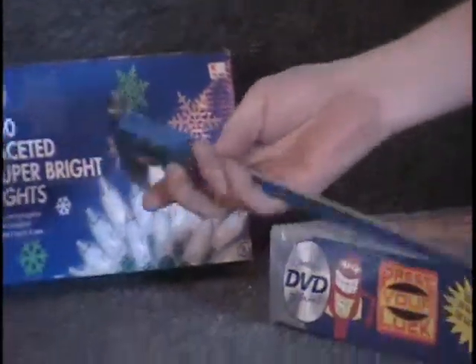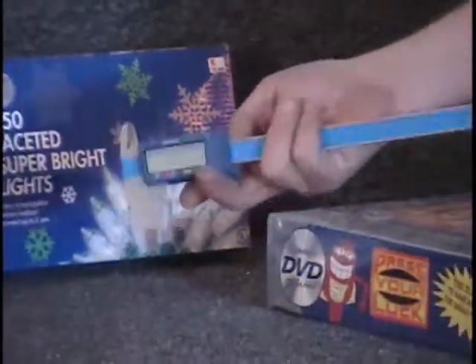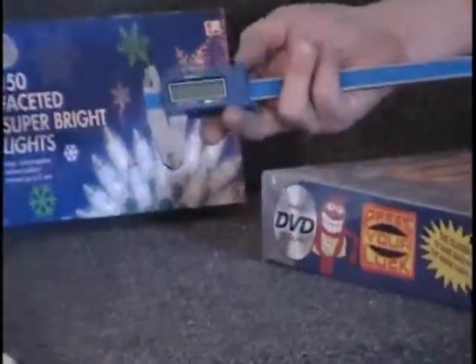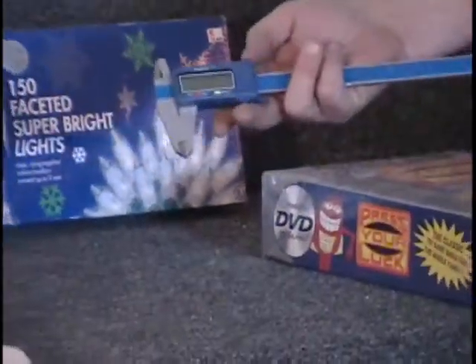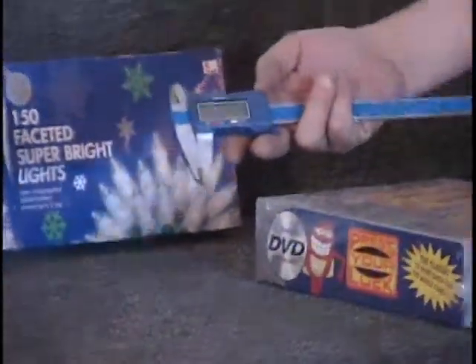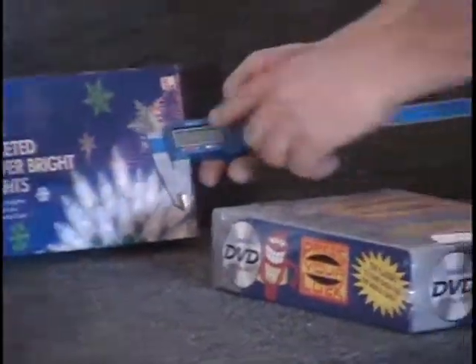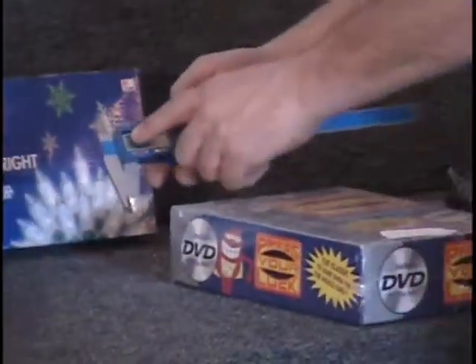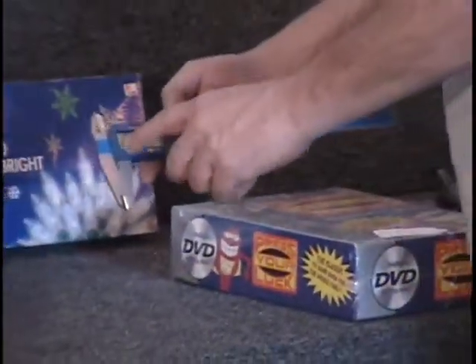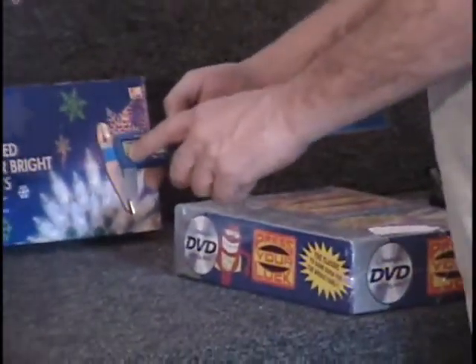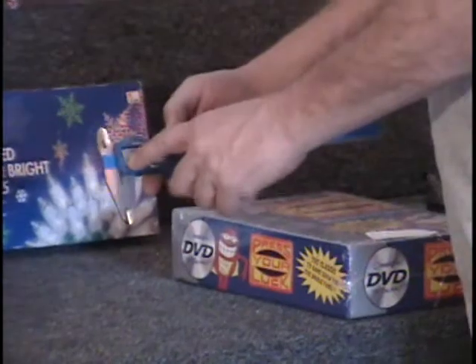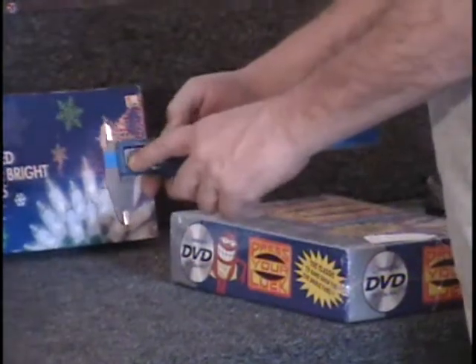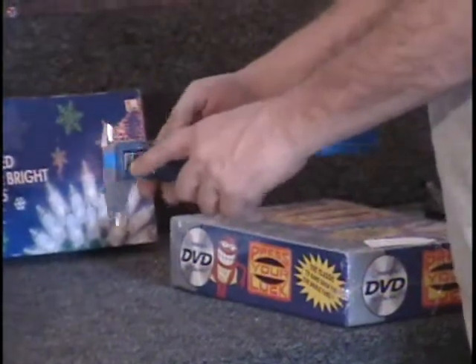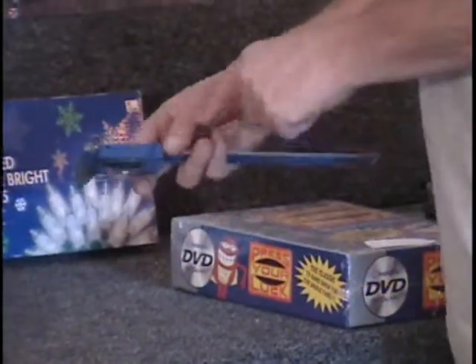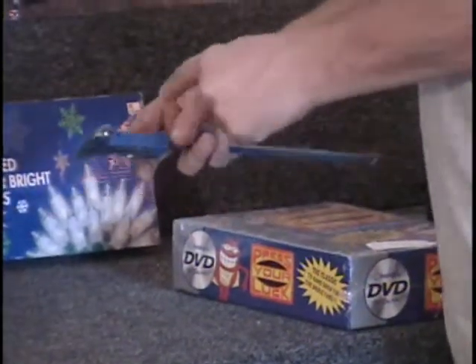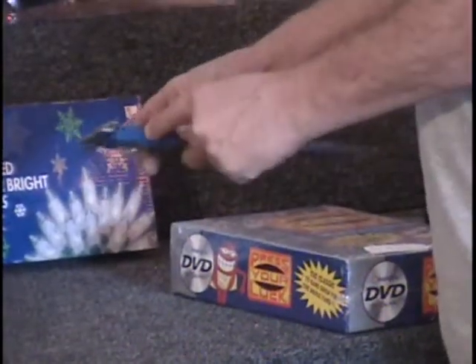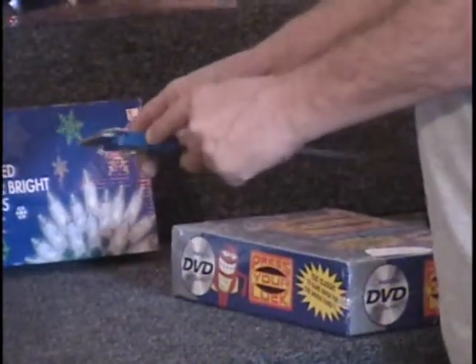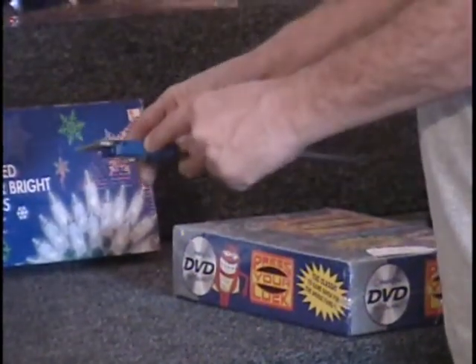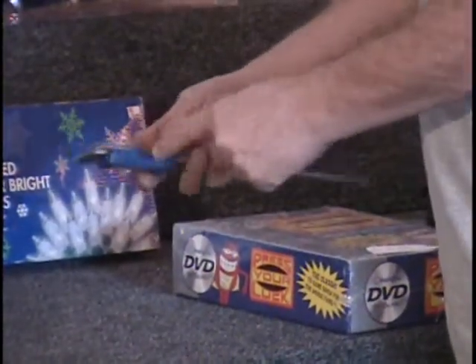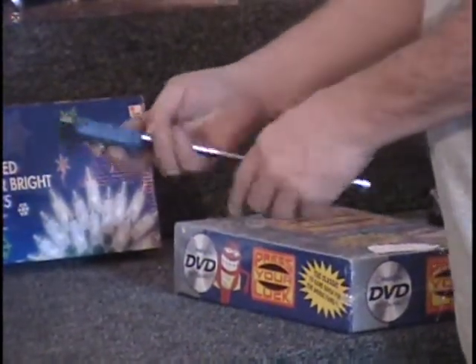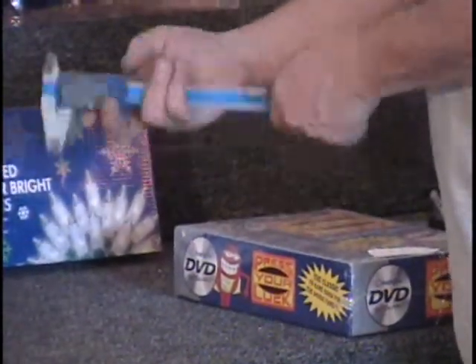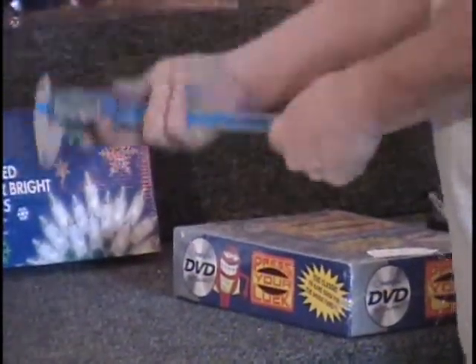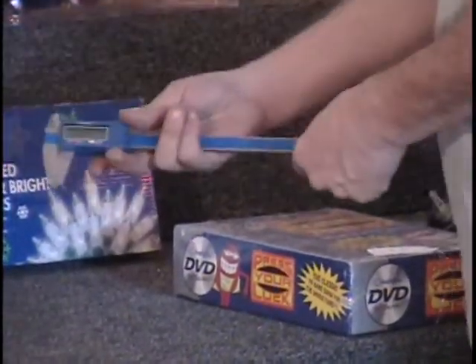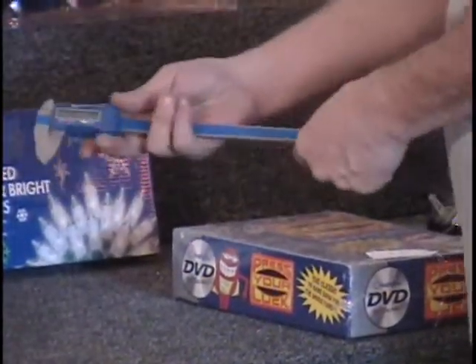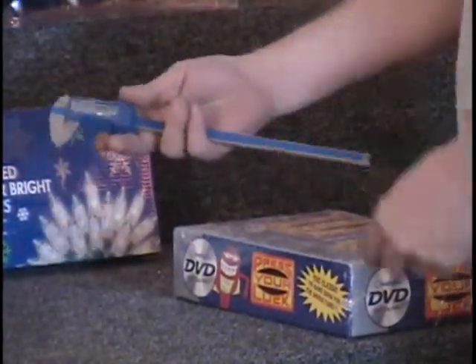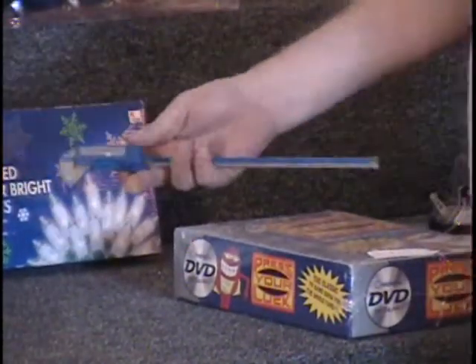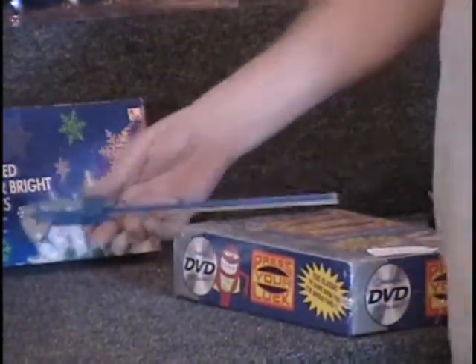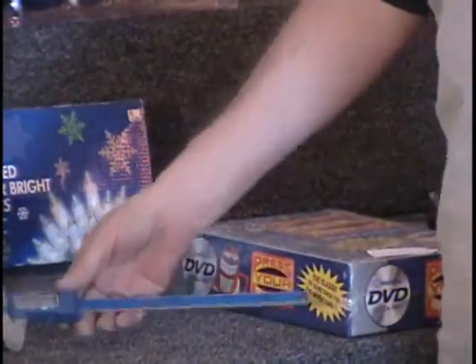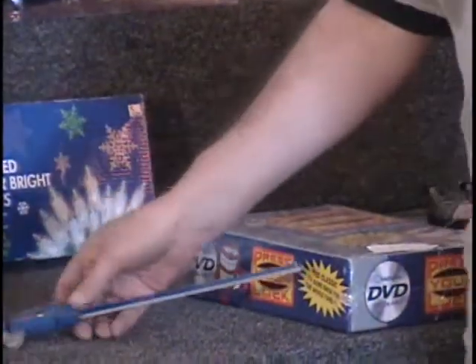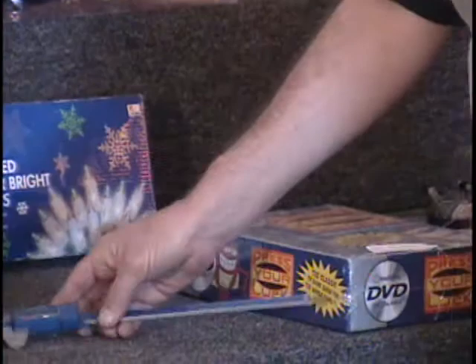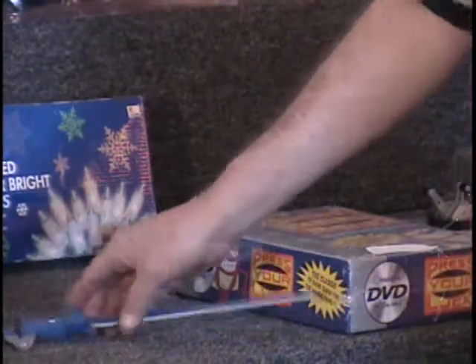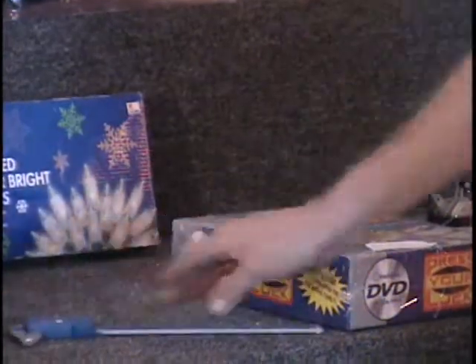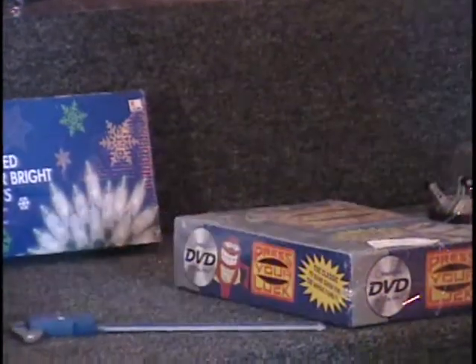I do not have a case for it. There's a crack on the screen, I don't have the set screw, and there's no case. That's what's going to make it worth less than $30.